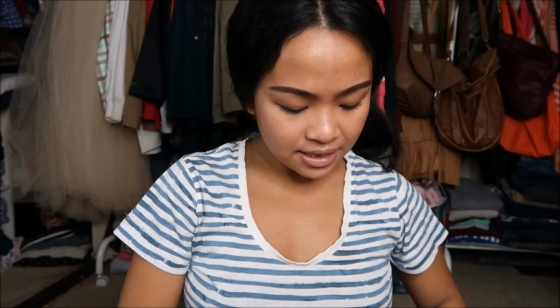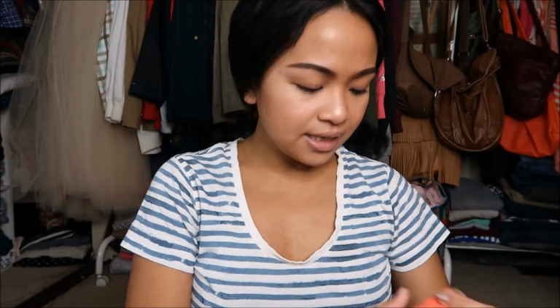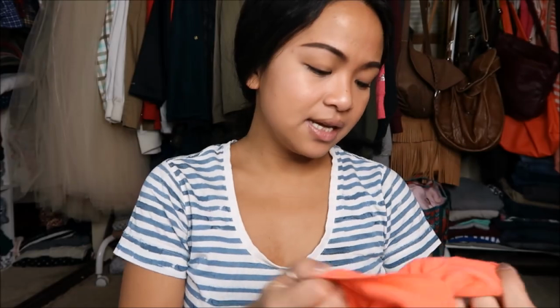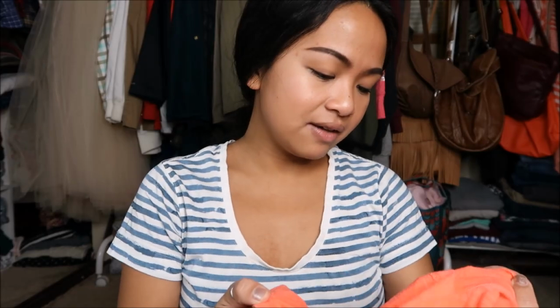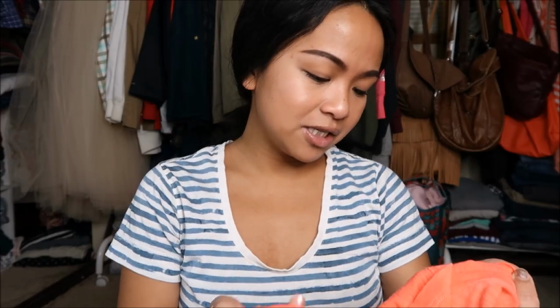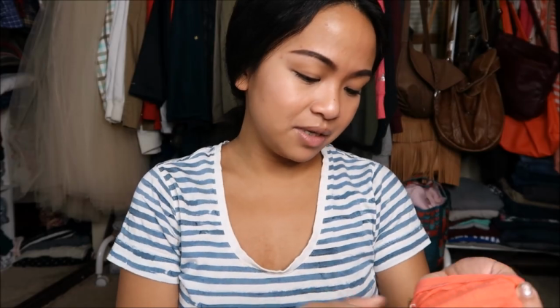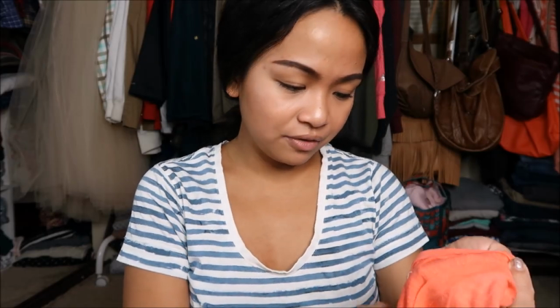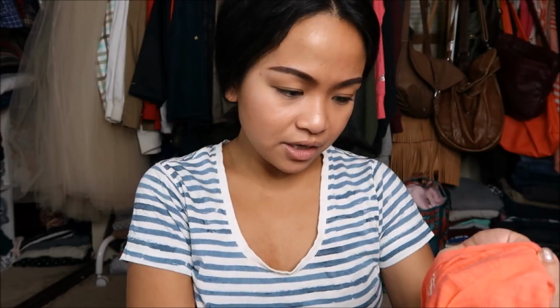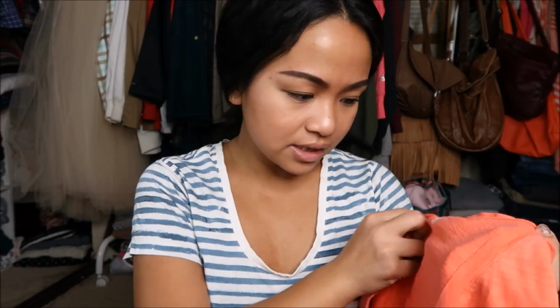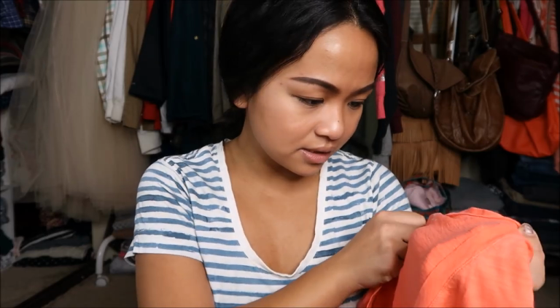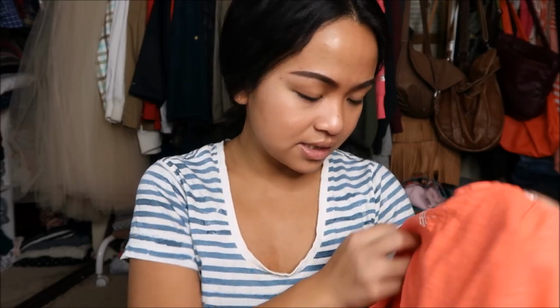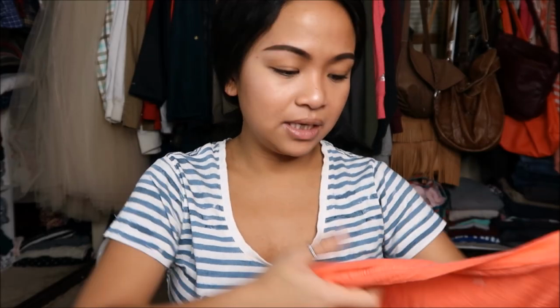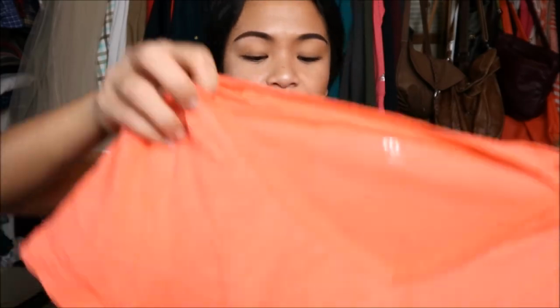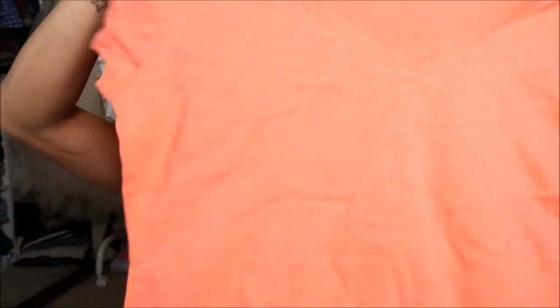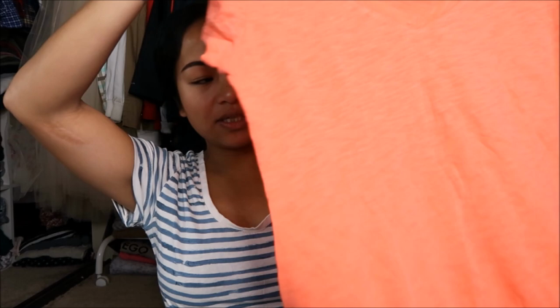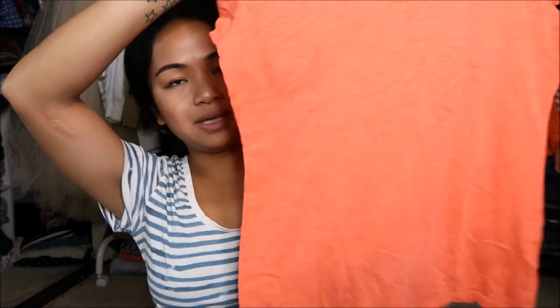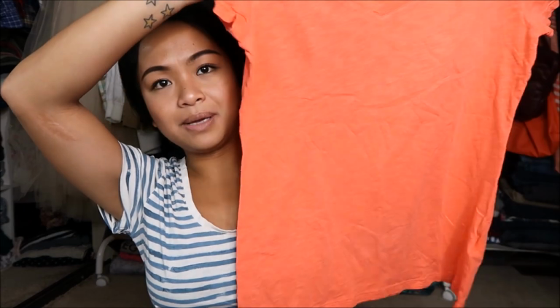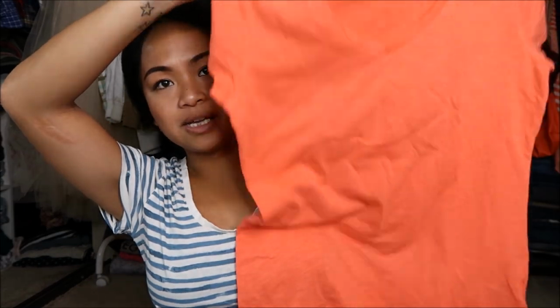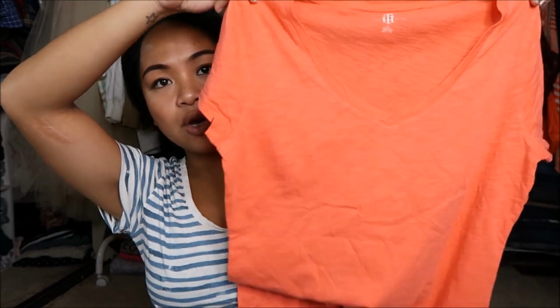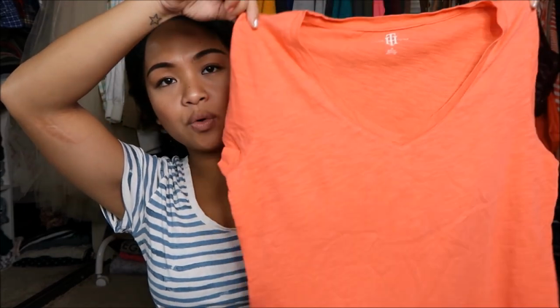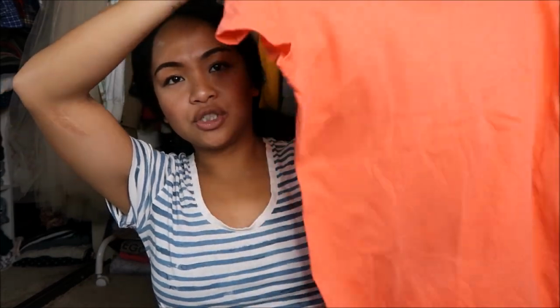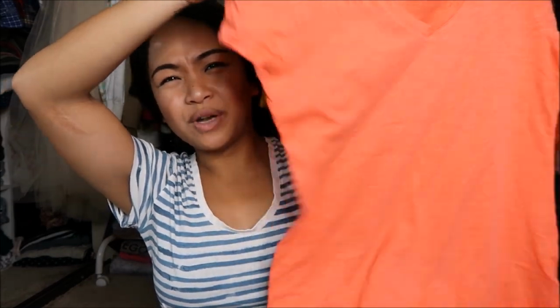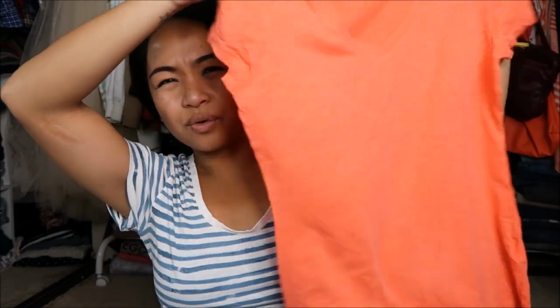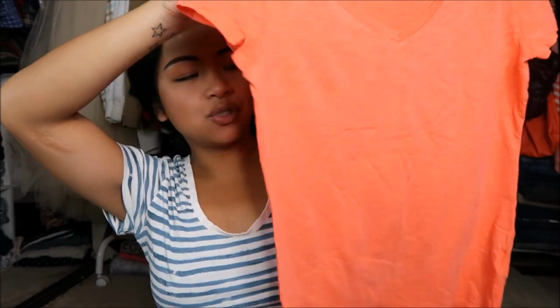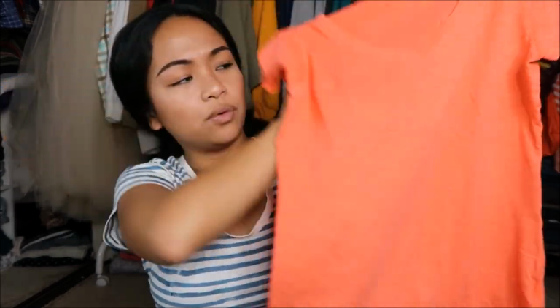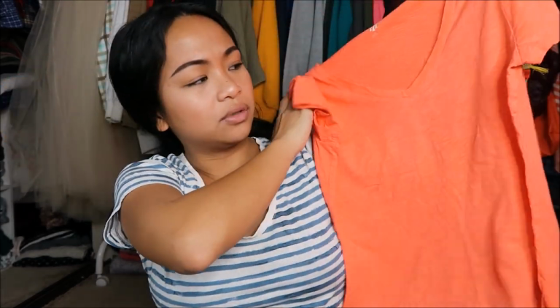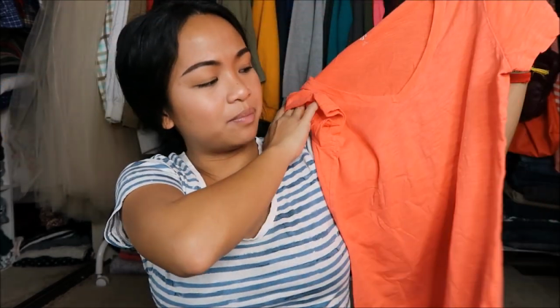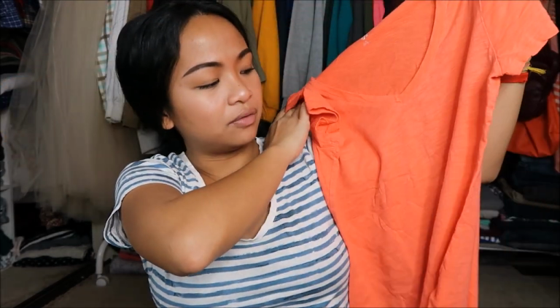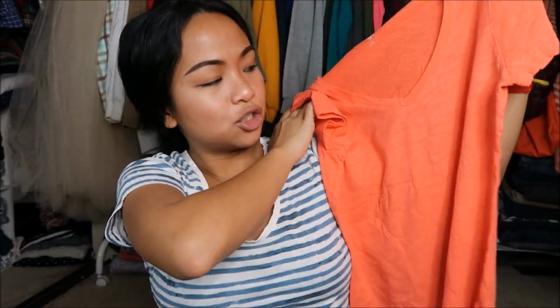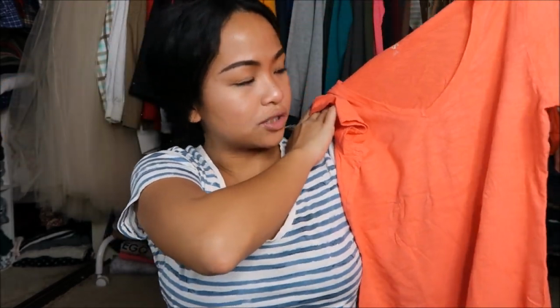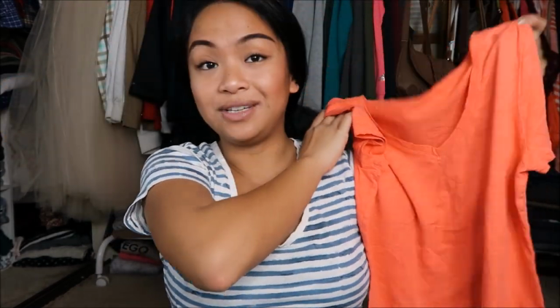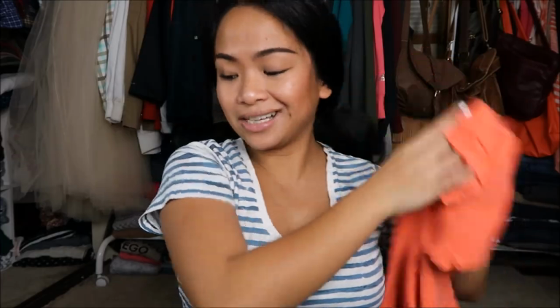Next thing I have is by Tommy Hilfiger in a size medium, and it's just a plain basic orange — coral type of shirt, v-neck.